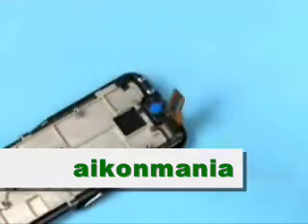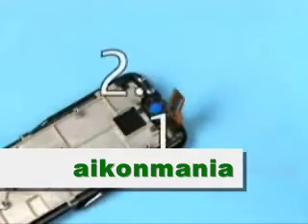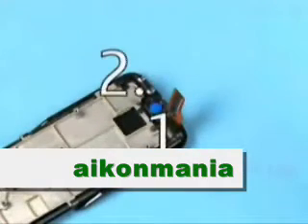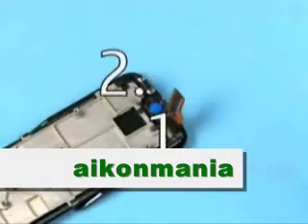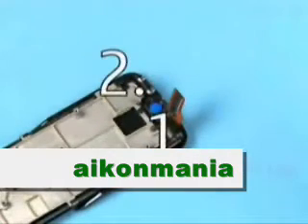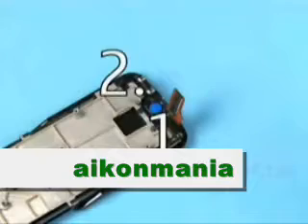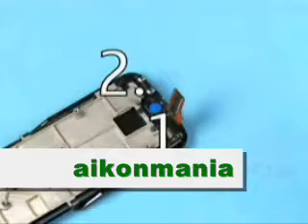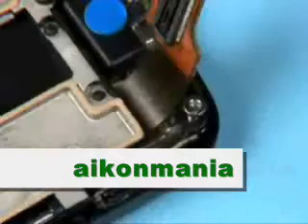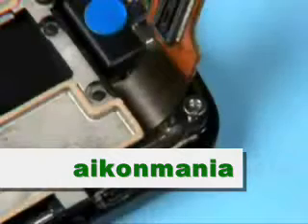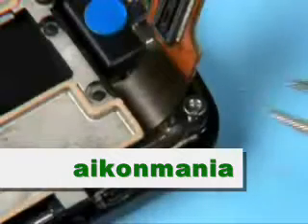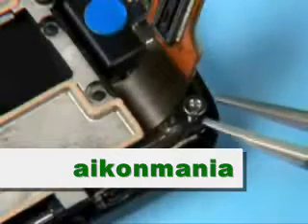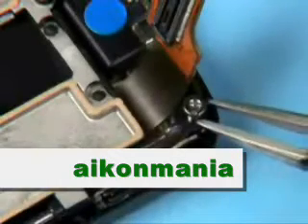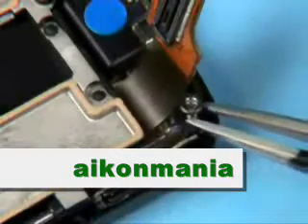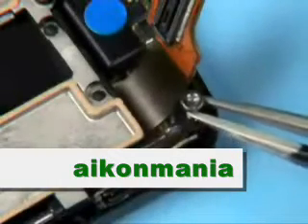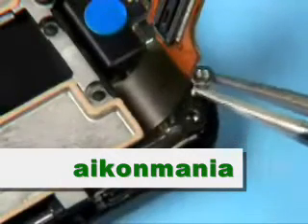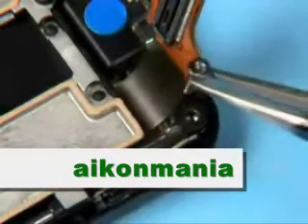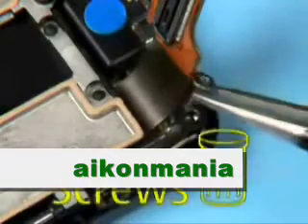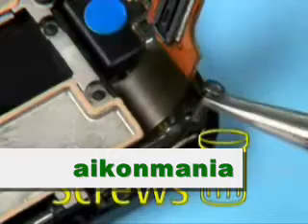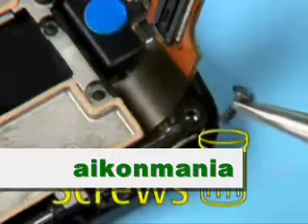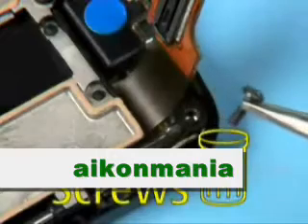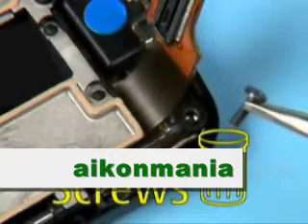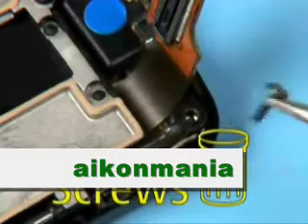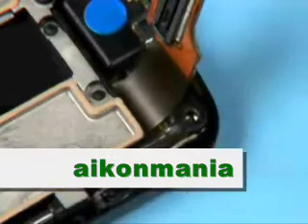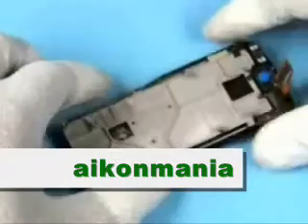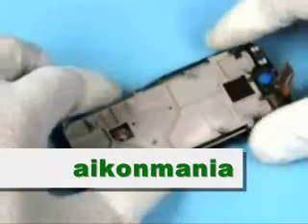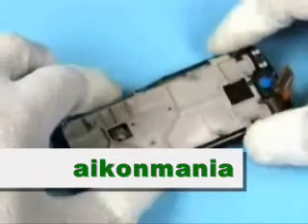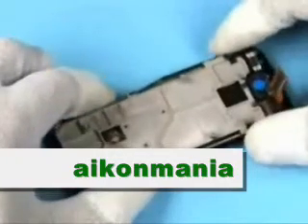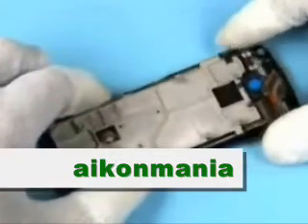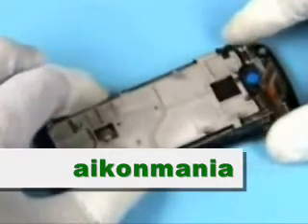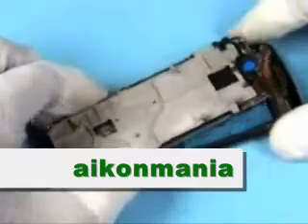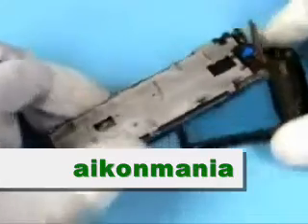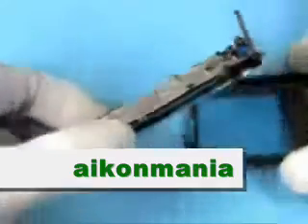Unscrew these 2 Torx plus size 4 screws in the order shown and remove them. Discard these screws — do not use them again. The display cover can be separated now.